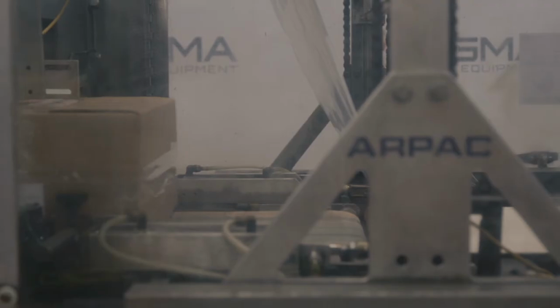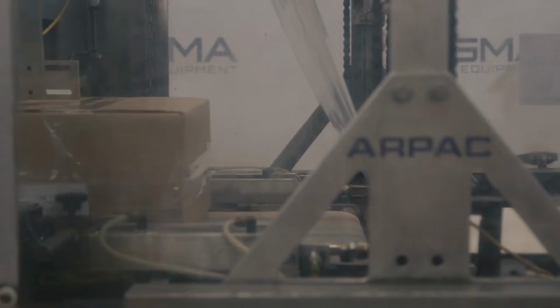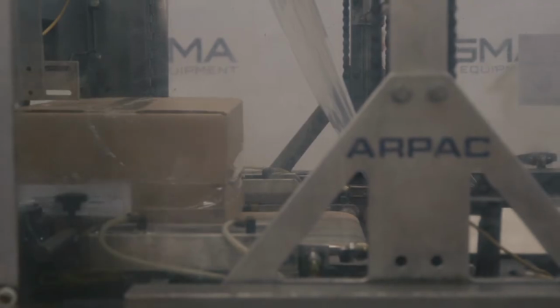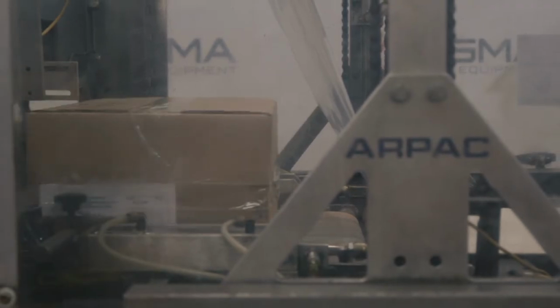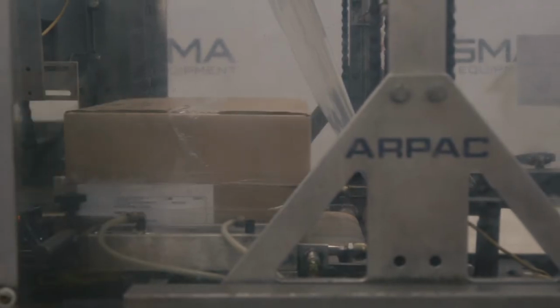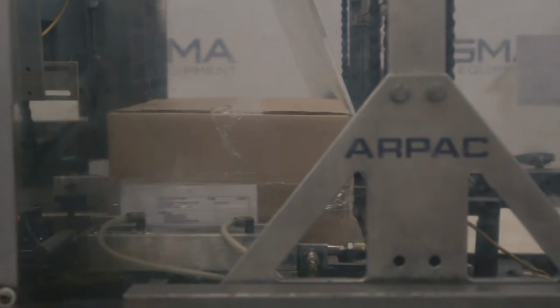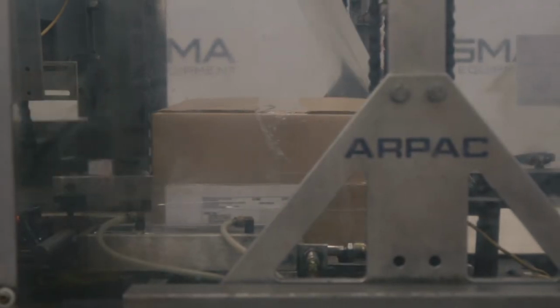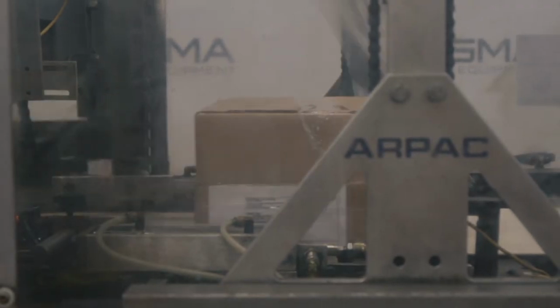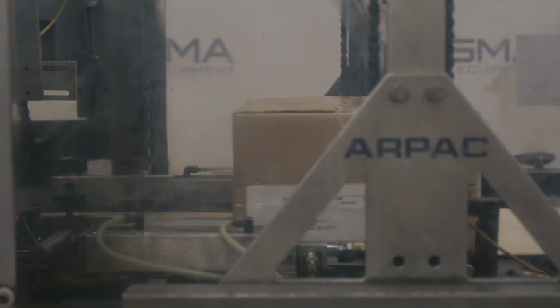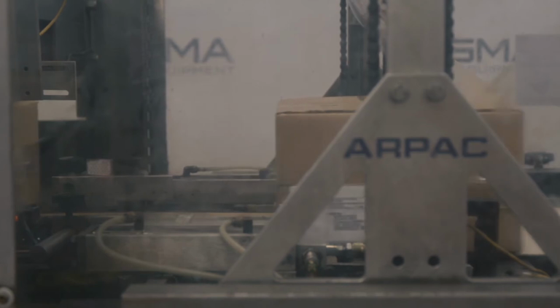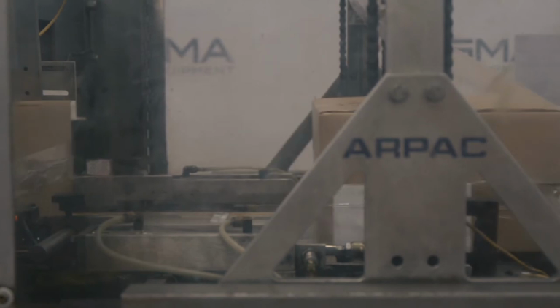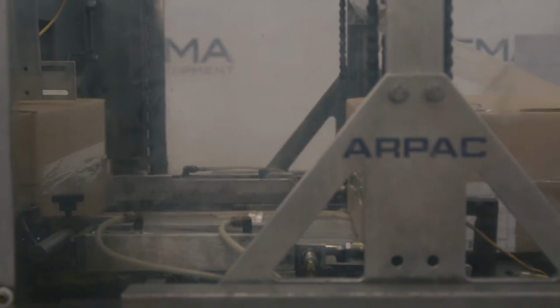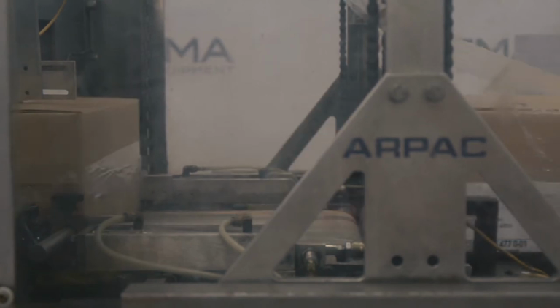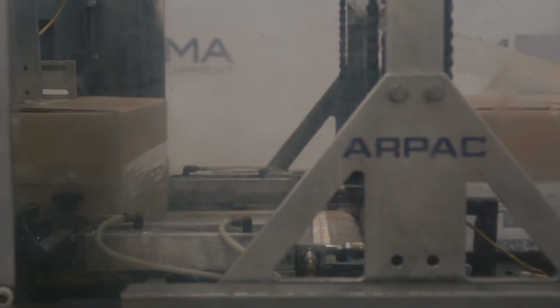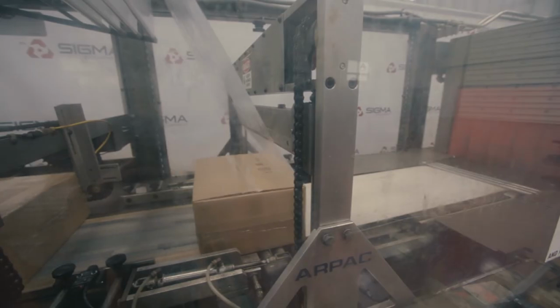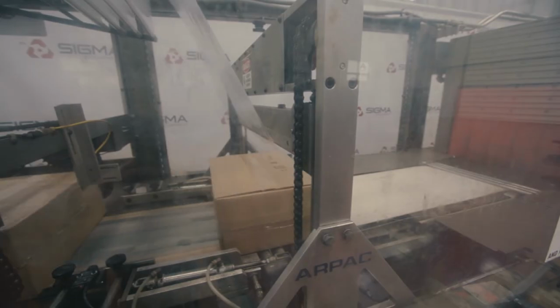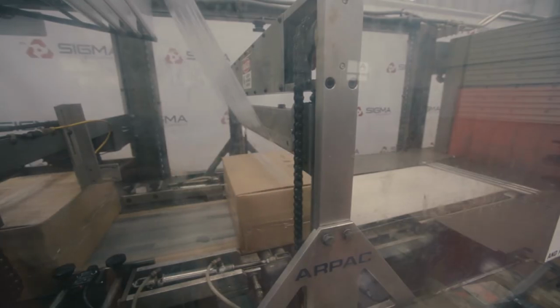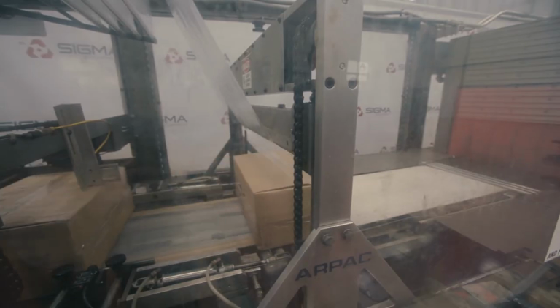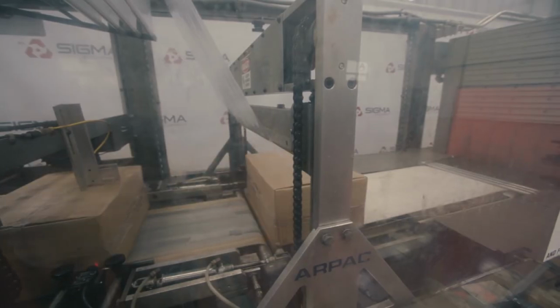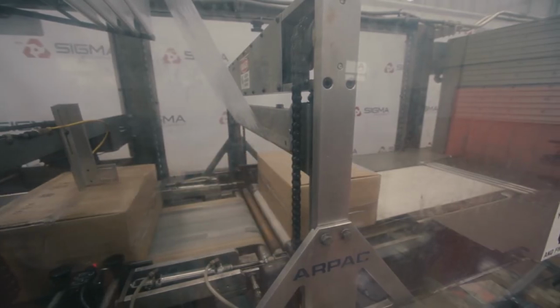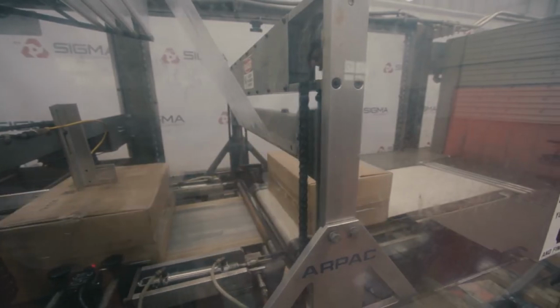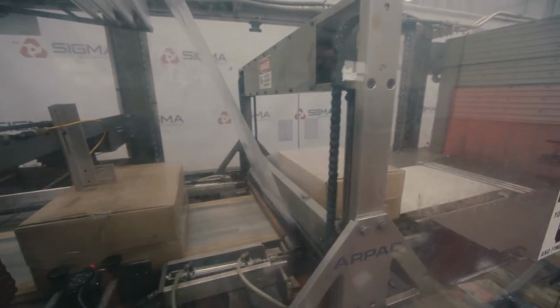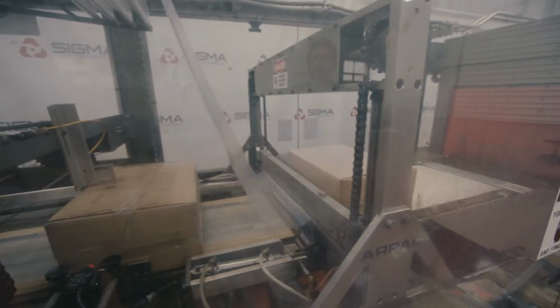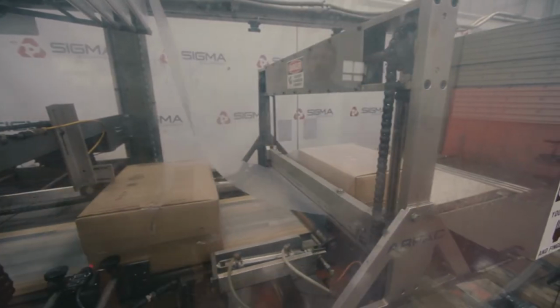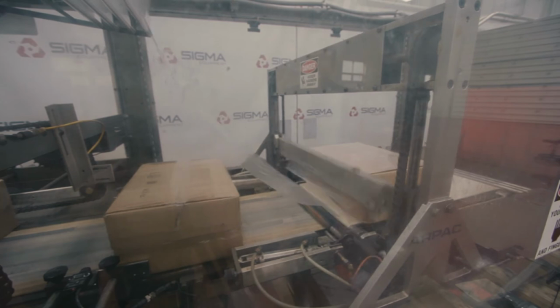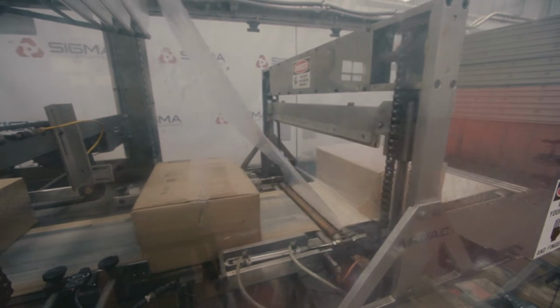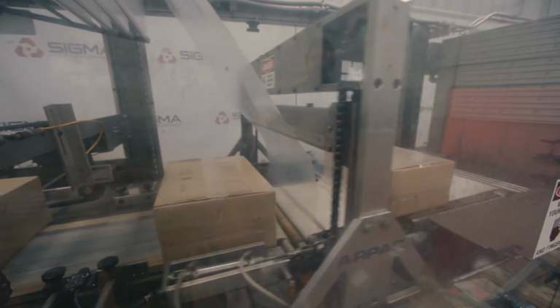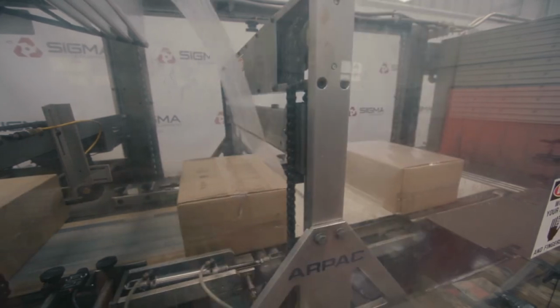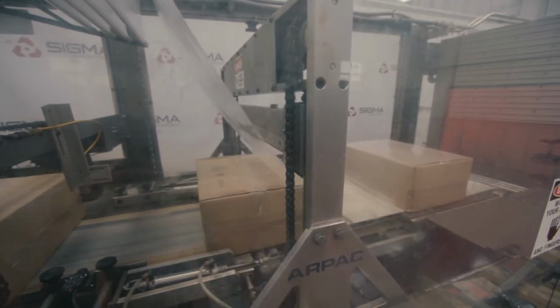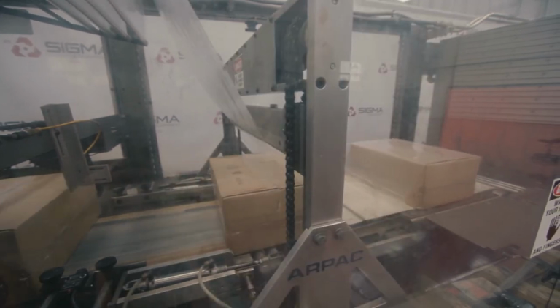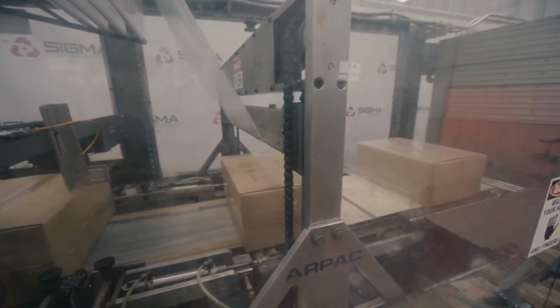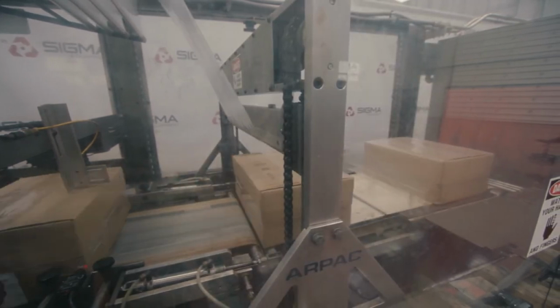After the photo eyes release the product, it will move to the thin wall of film. As it moves through the thin wall of film, it will be sealed behind the product, creating the wall for the next product.